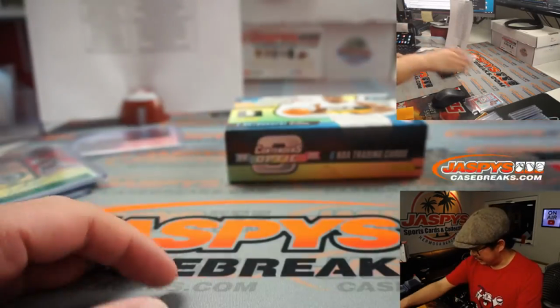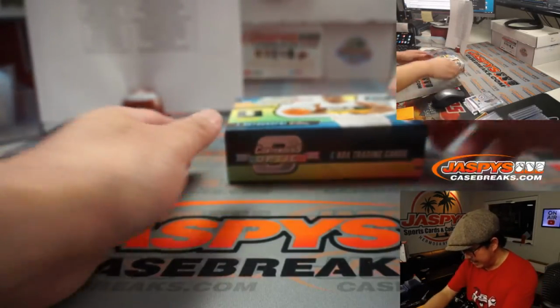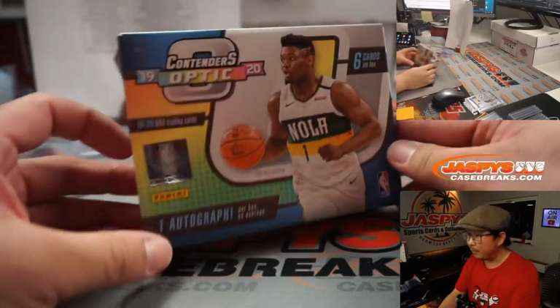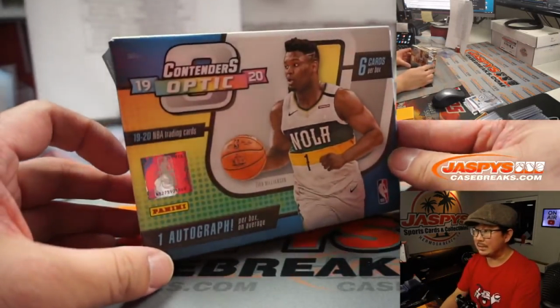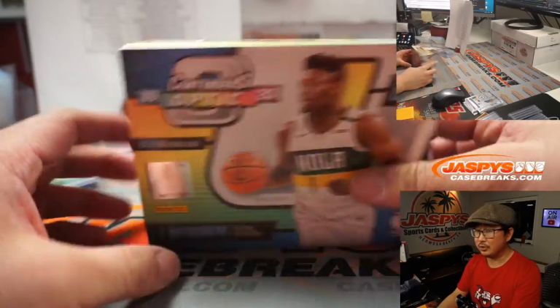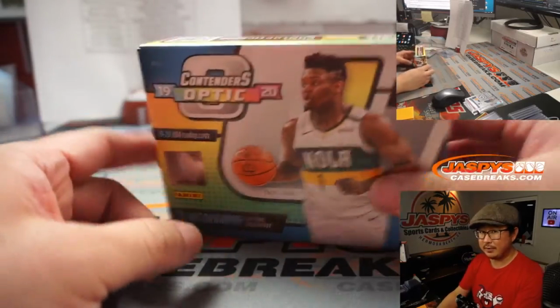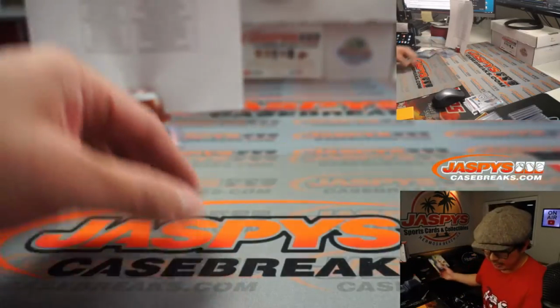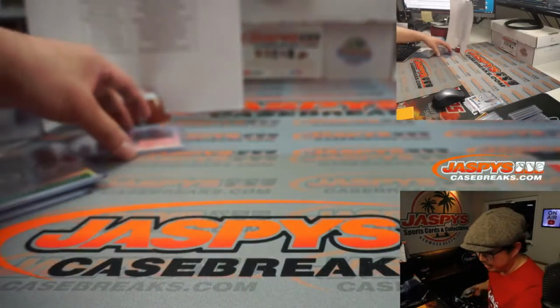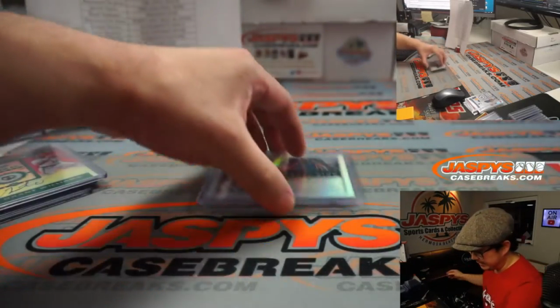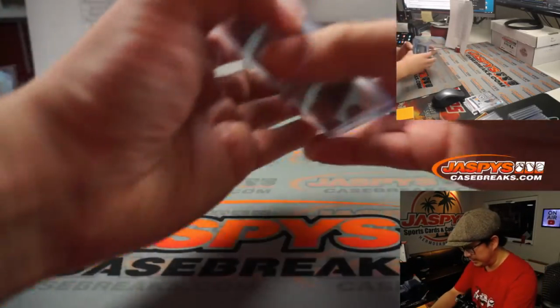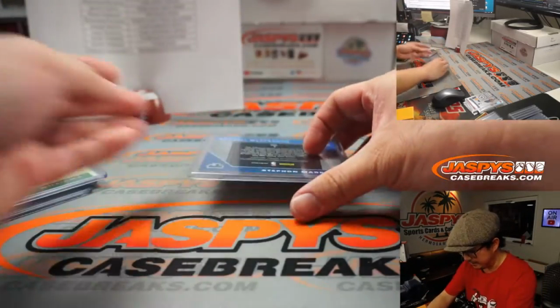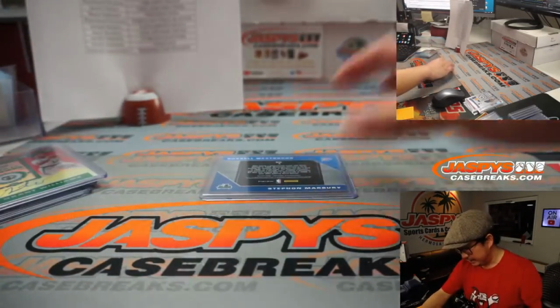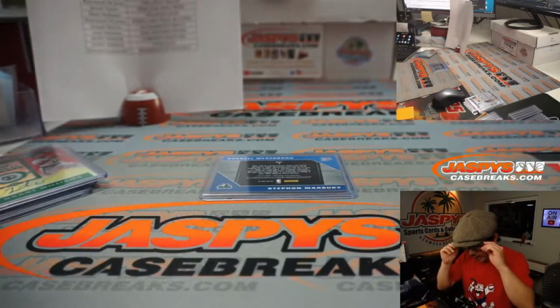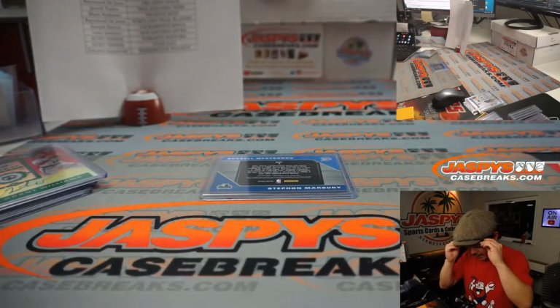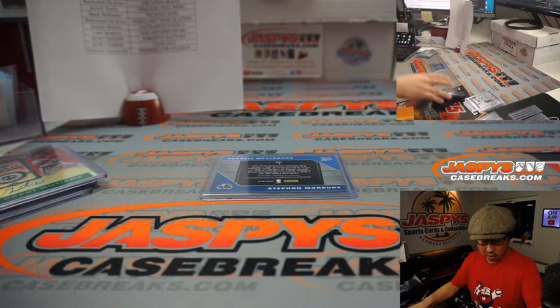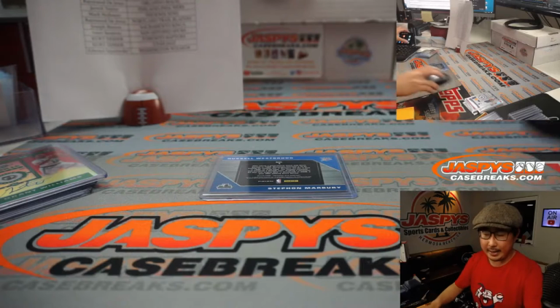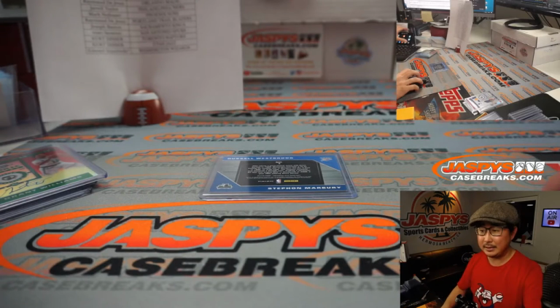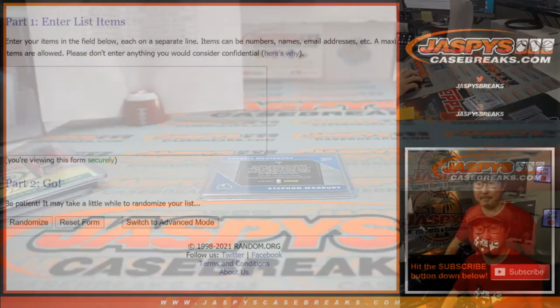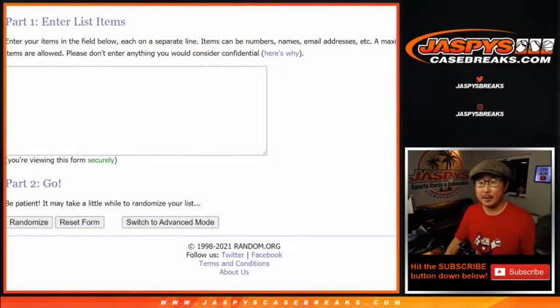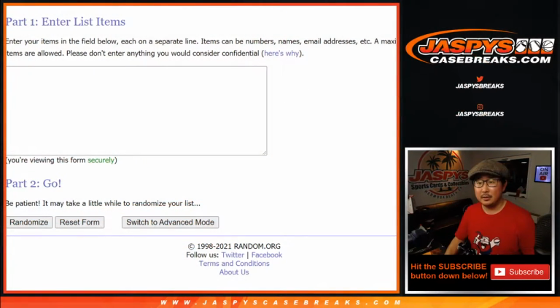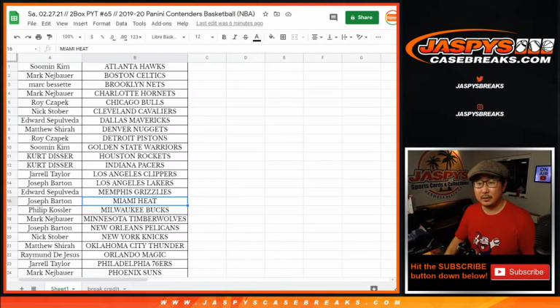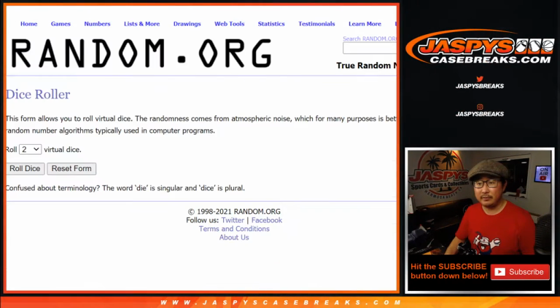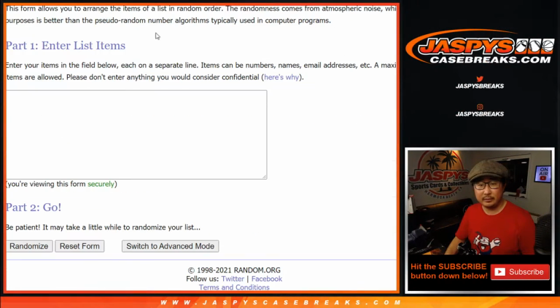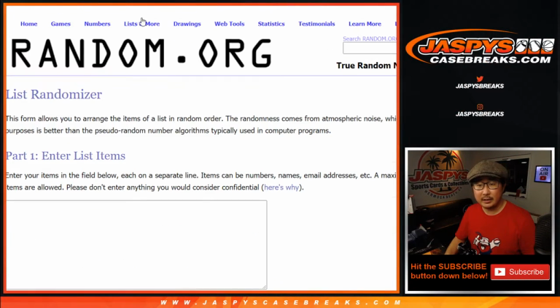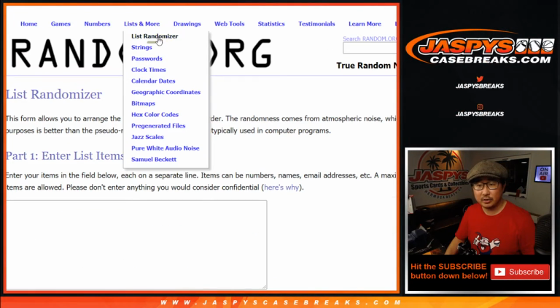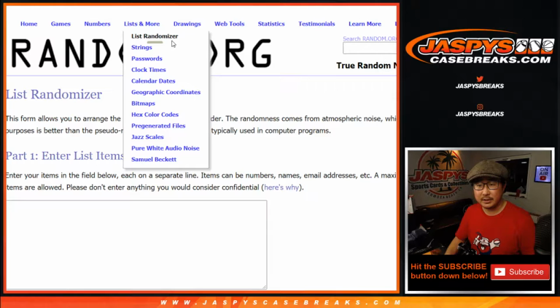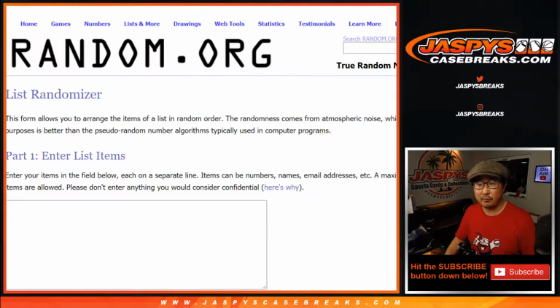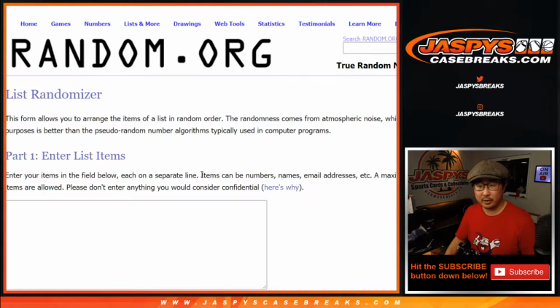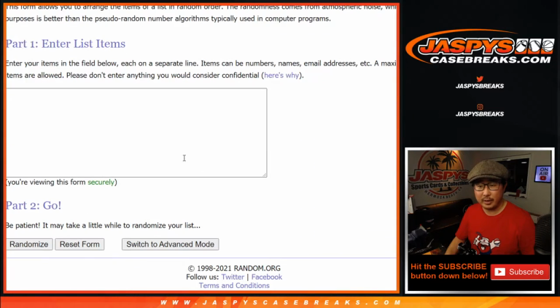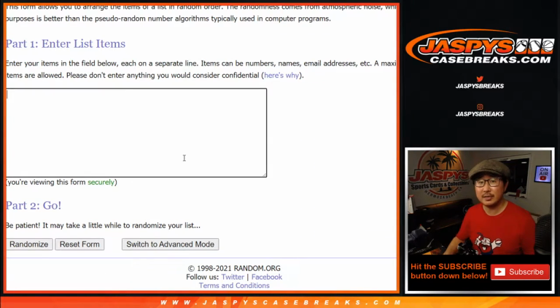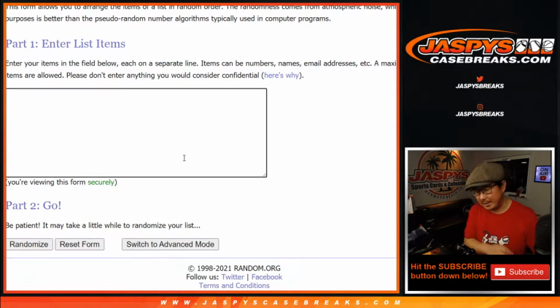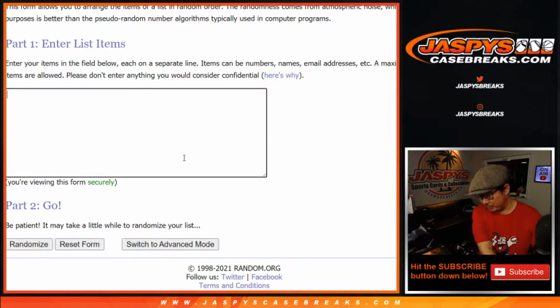Not a bad couple of boxes. We'll try to see if there's any more — keep your eye out on jaspescasebreaks.com. Let's randomize this card and some money. We'll need an extra list here, and we'll use the same dice roll for both.